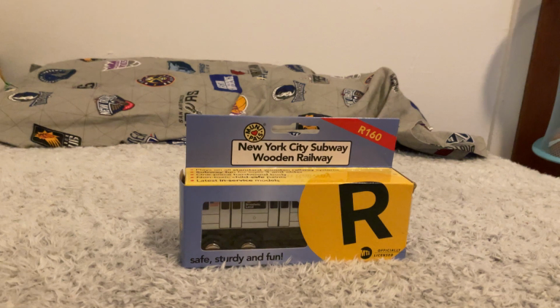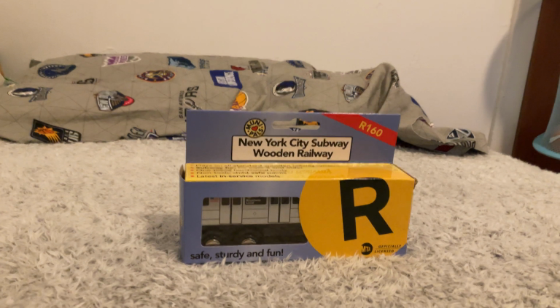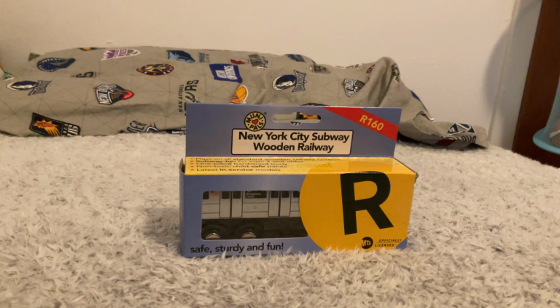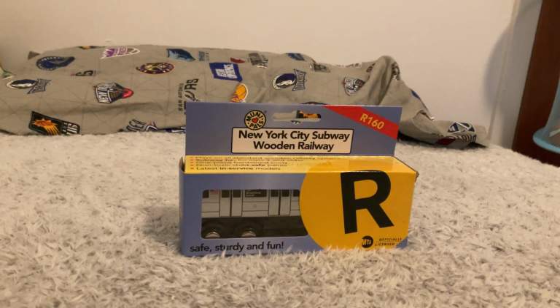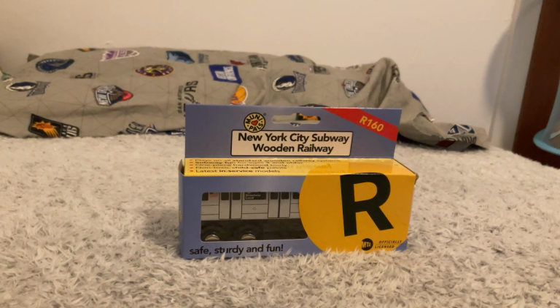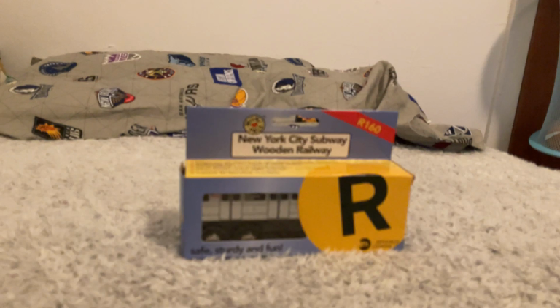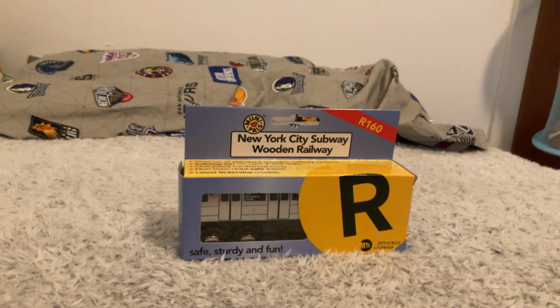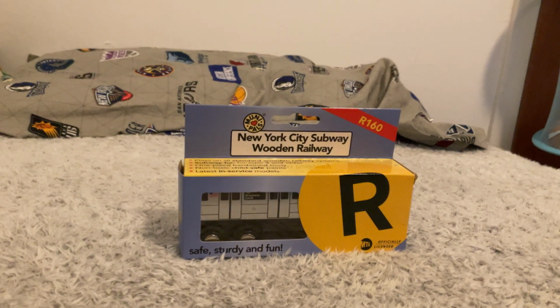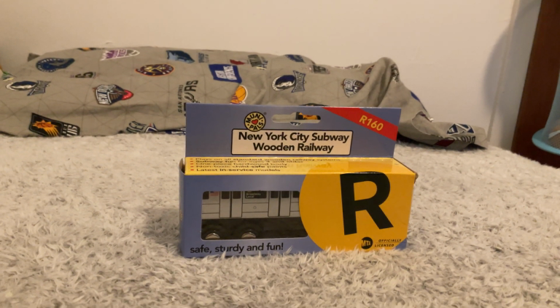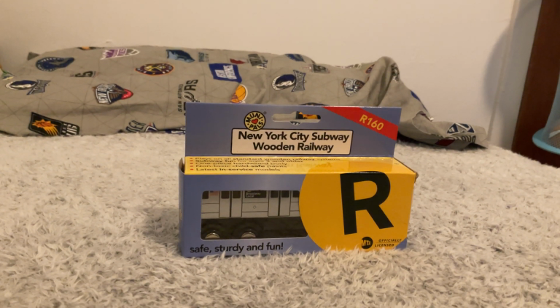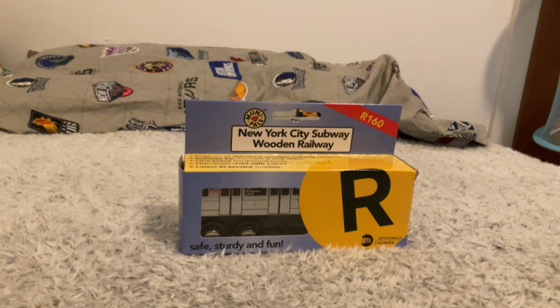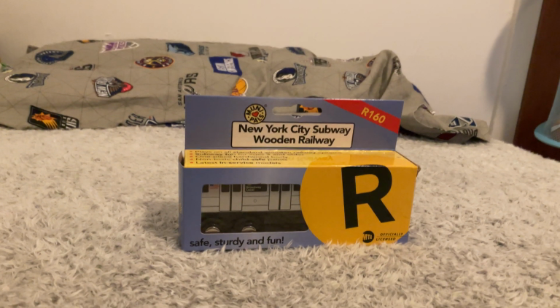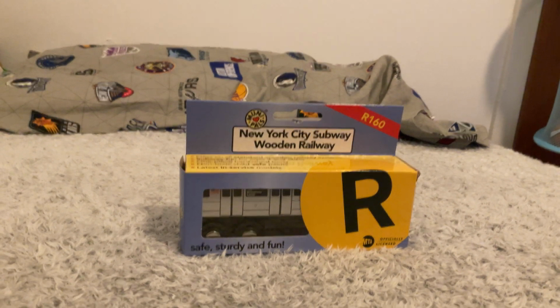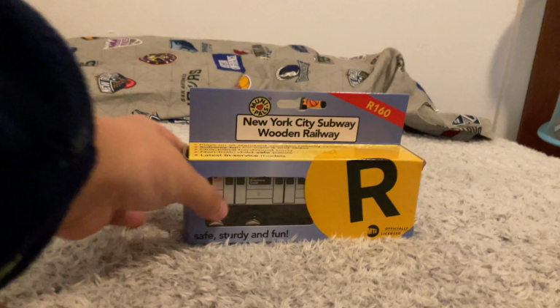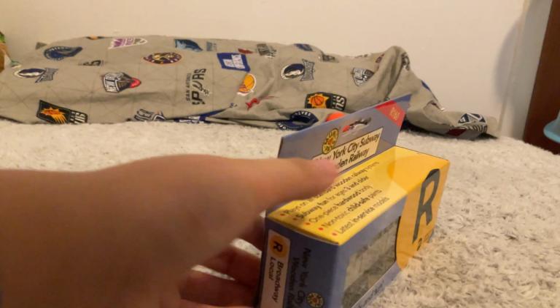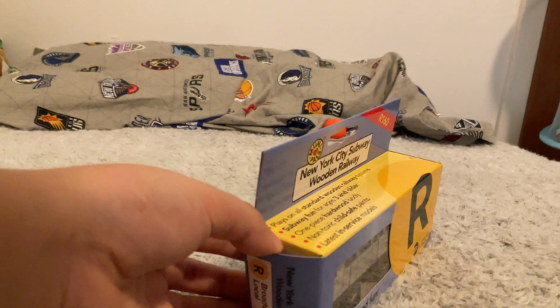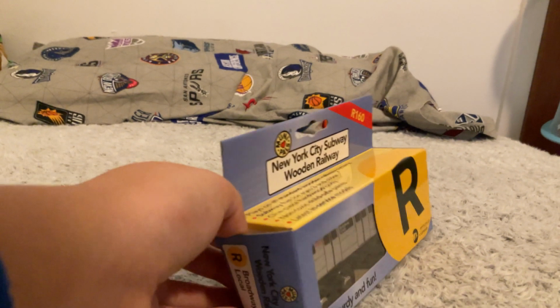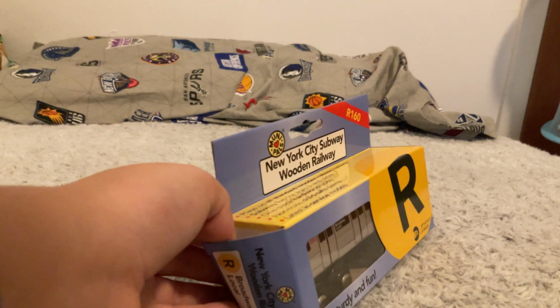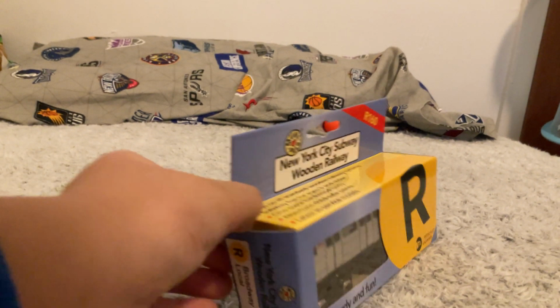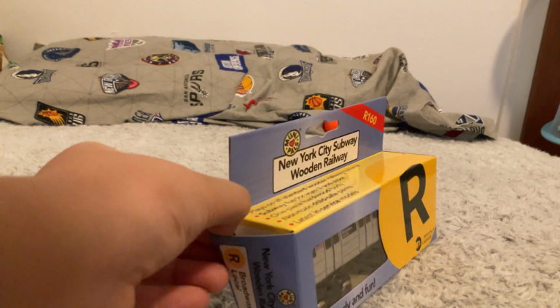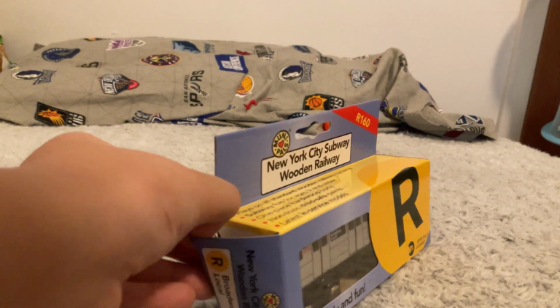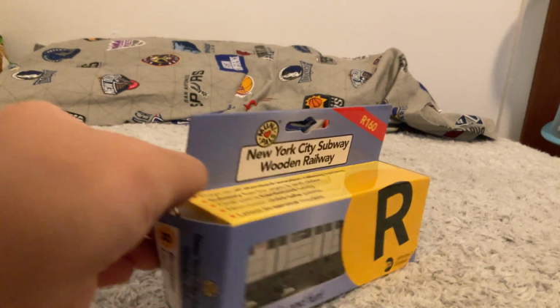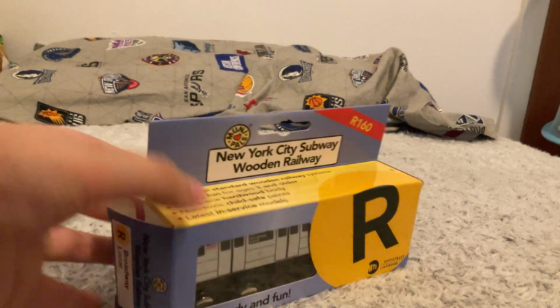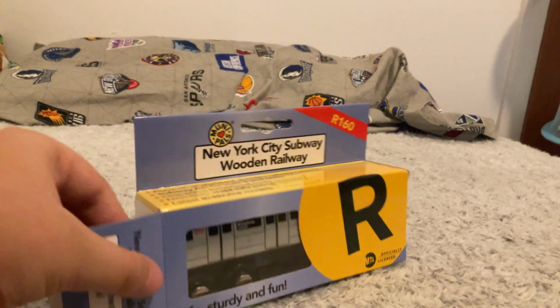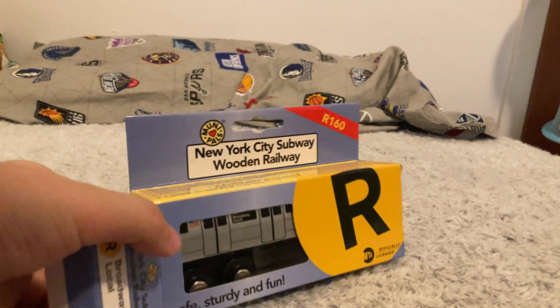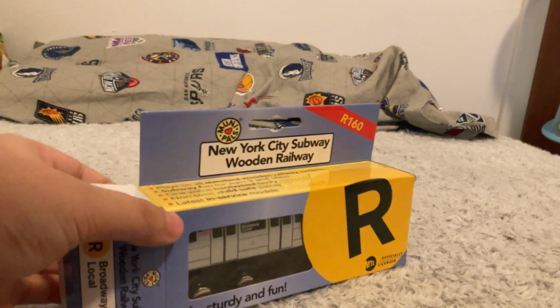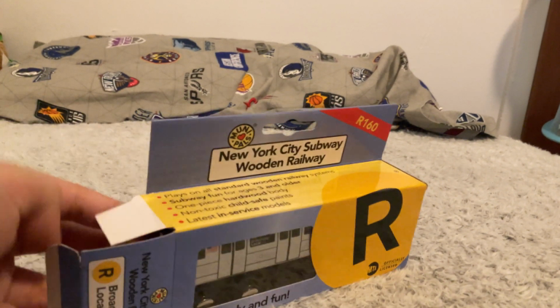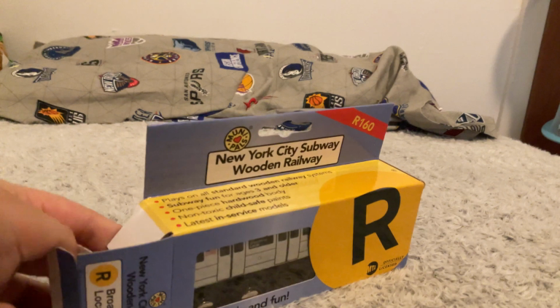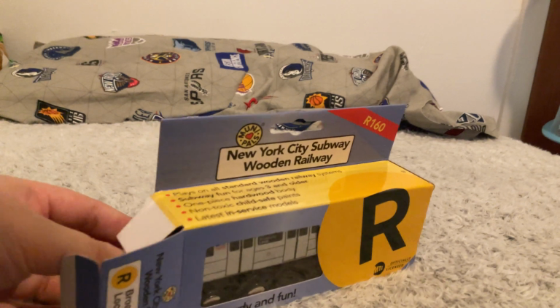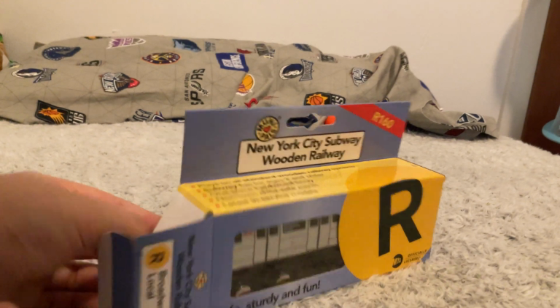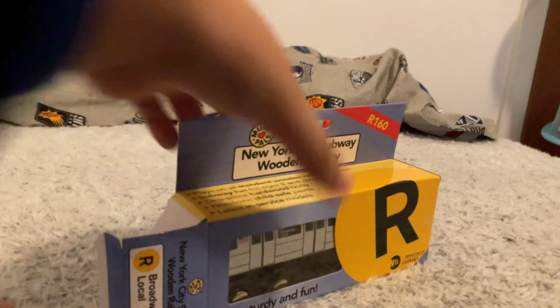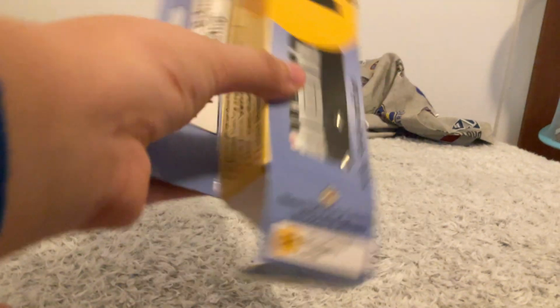So that's my YouTube channel. Today I have the new R160 R-train. This is gonna be amazing. I just got this today — someone sent it from the botanical garden.